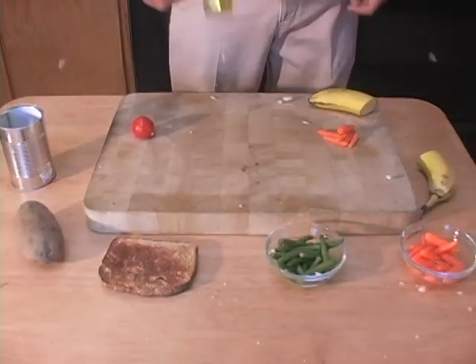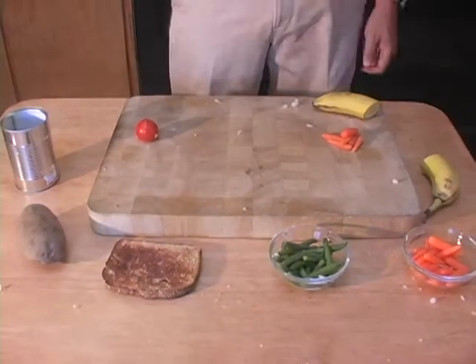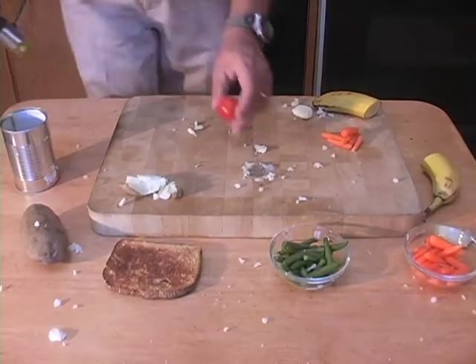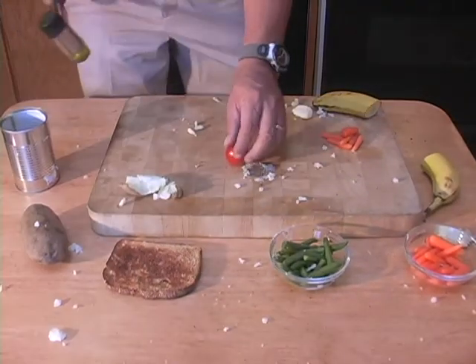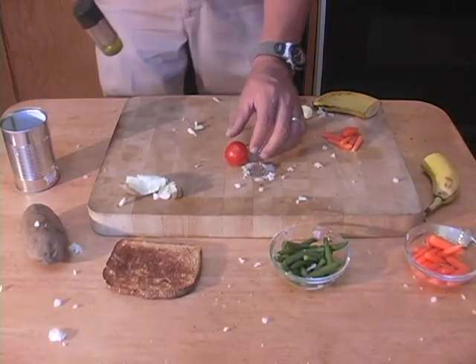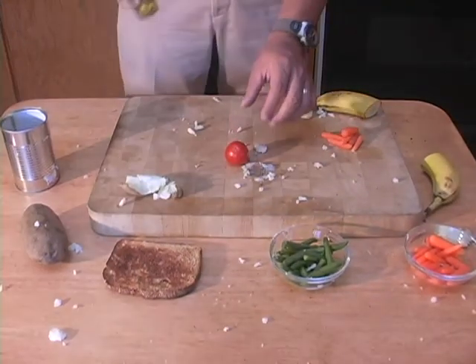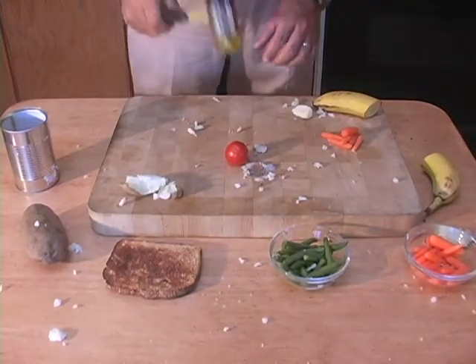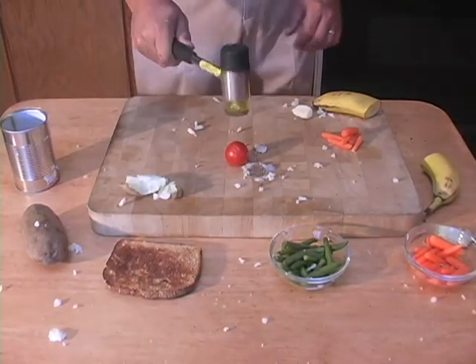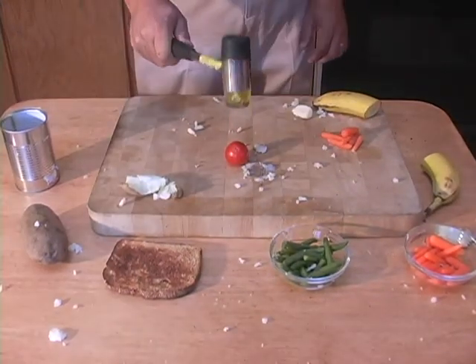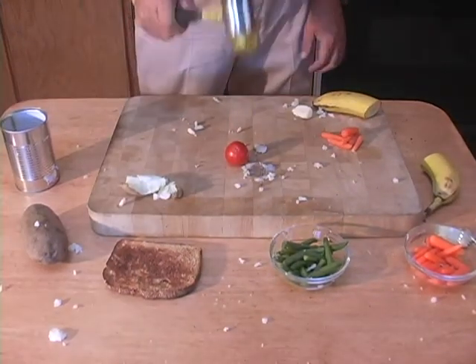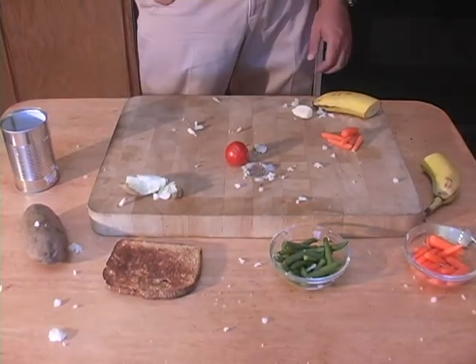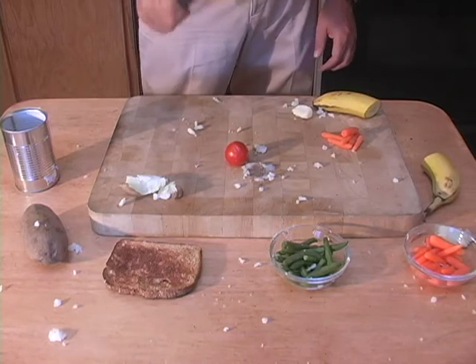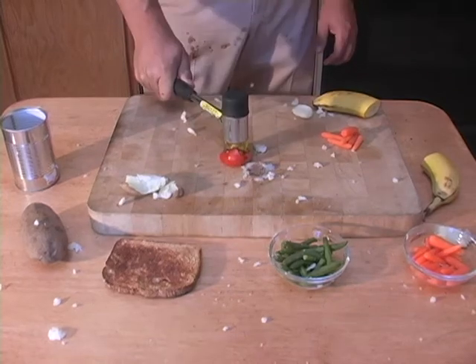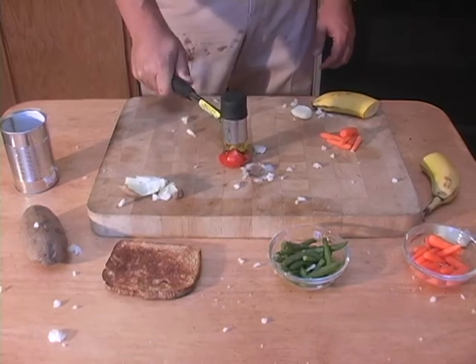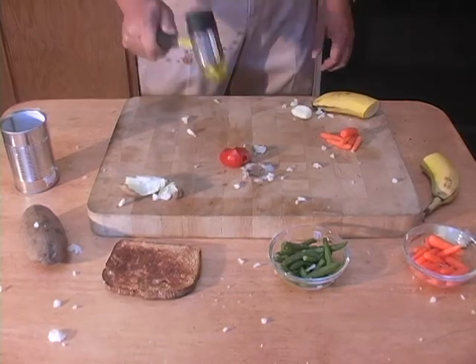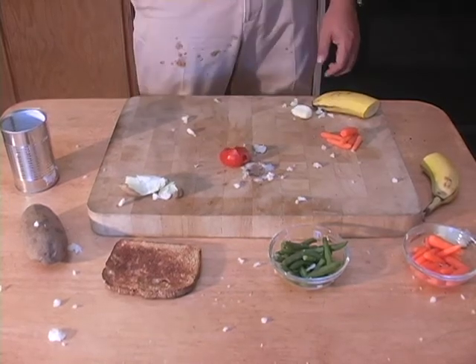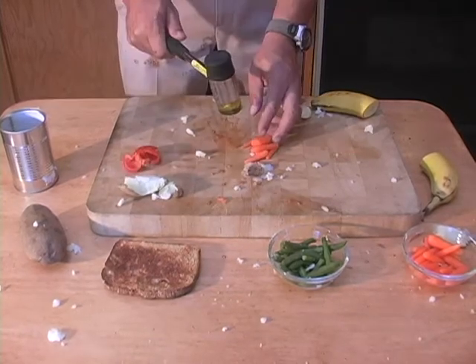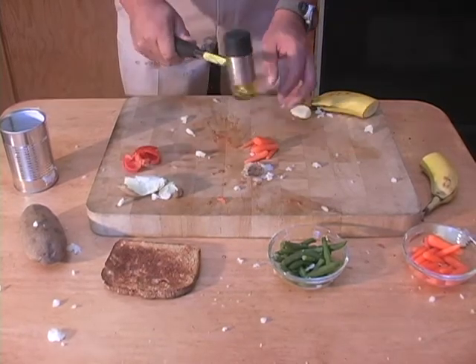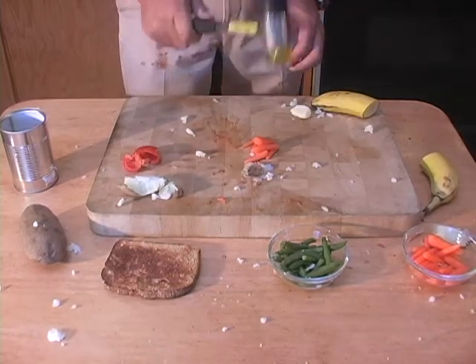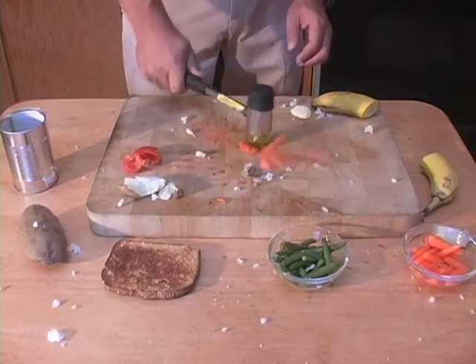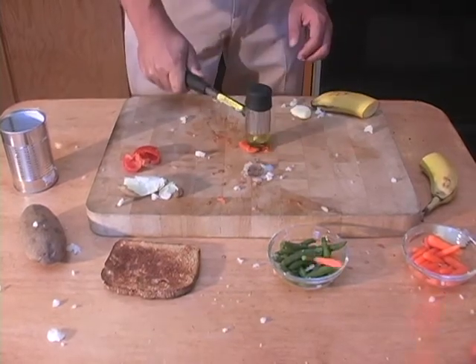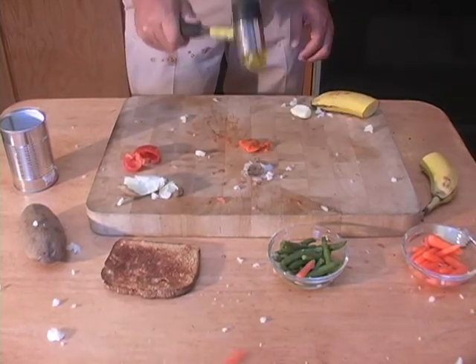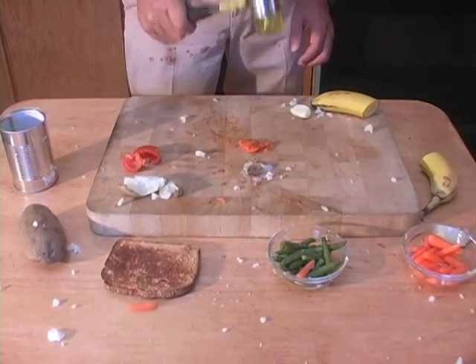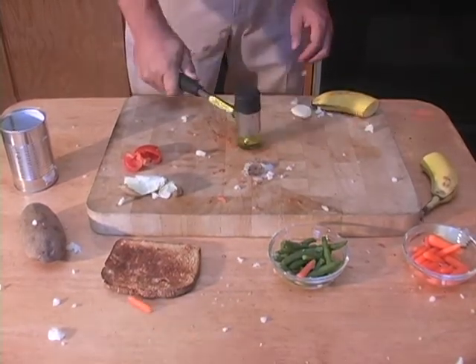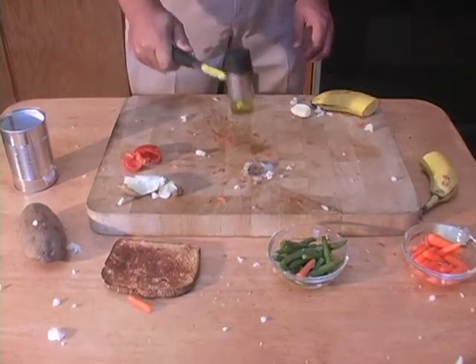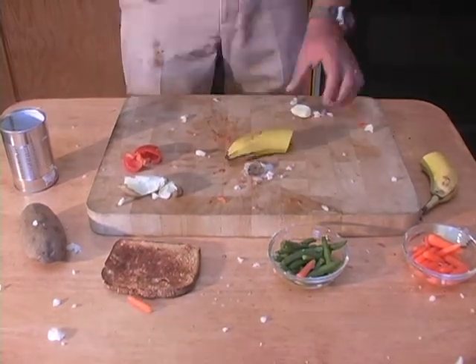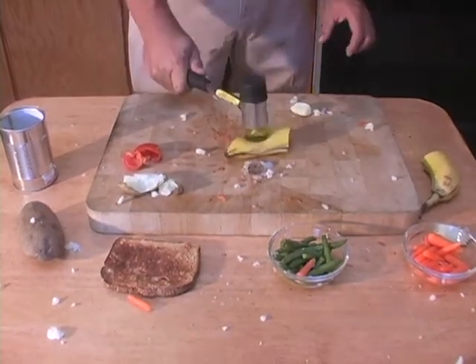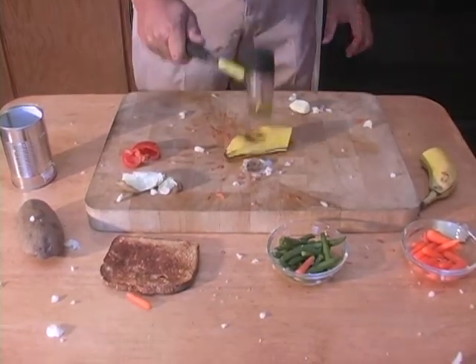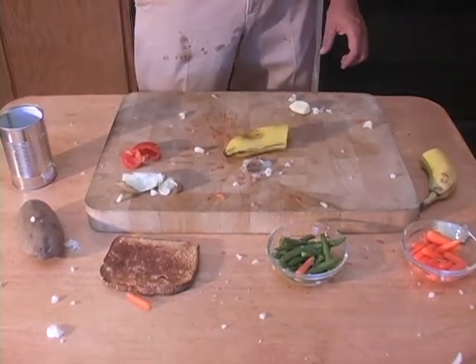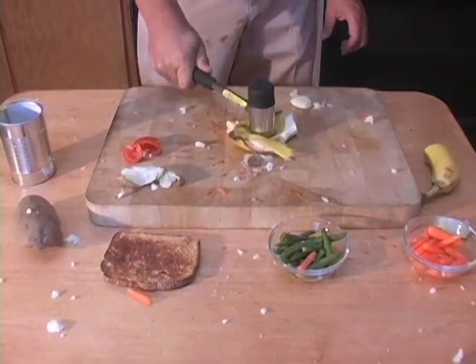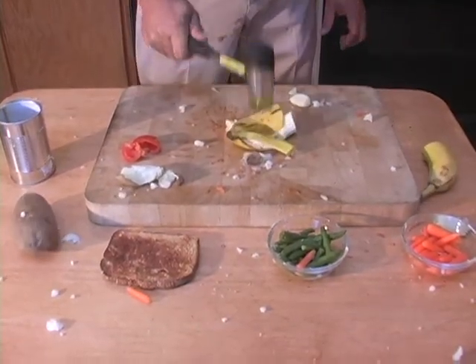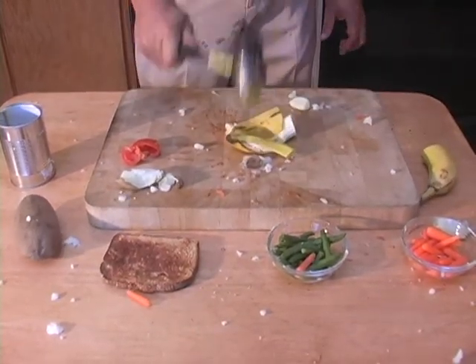Ash potatoes. Tomatoes? Tomato paste. Carrots? Carrot juice. Fruit? Fruit smoothies.